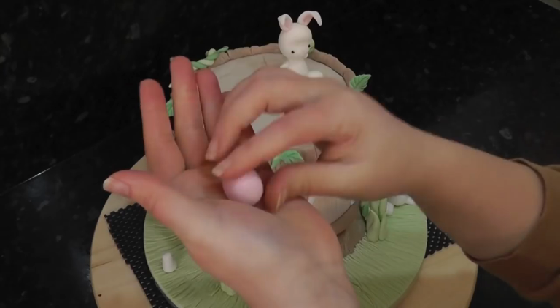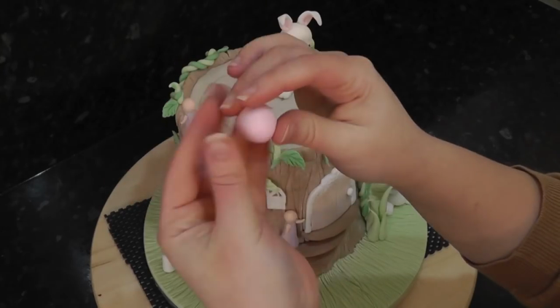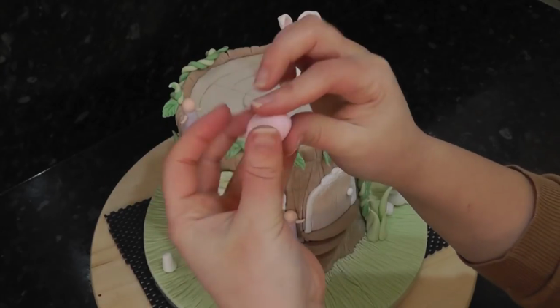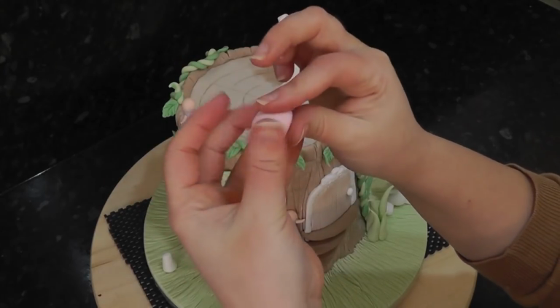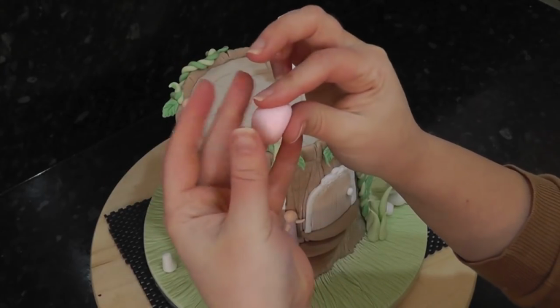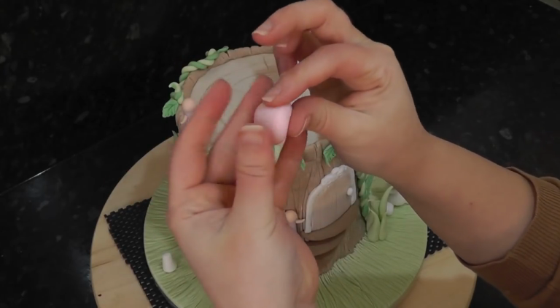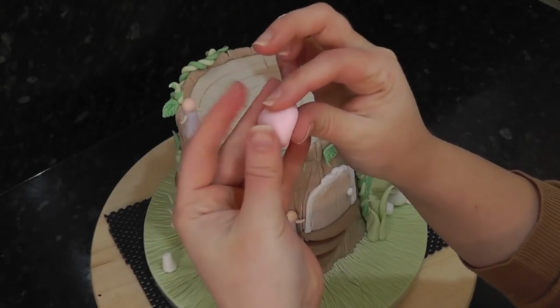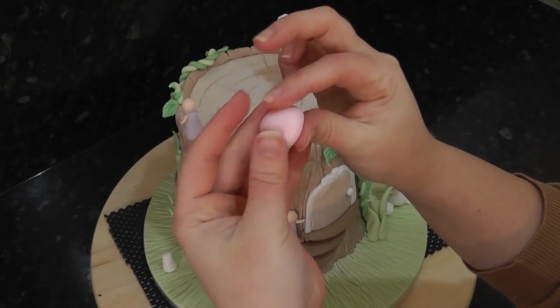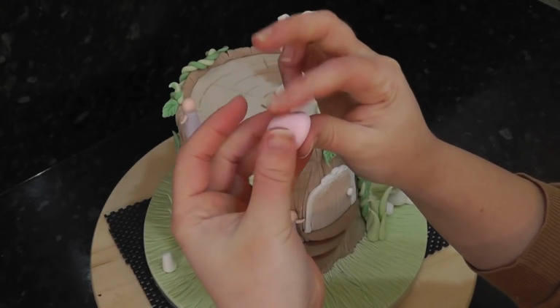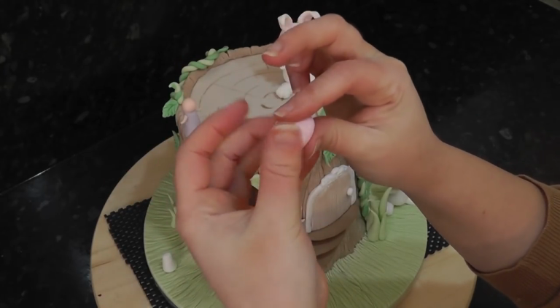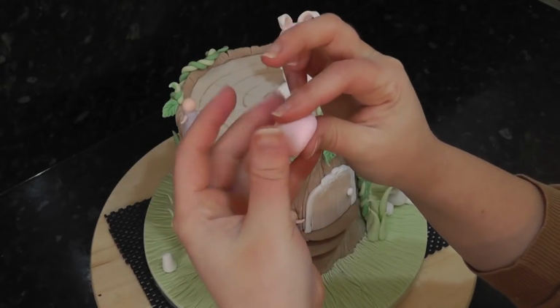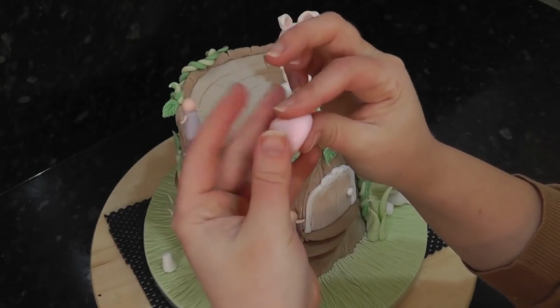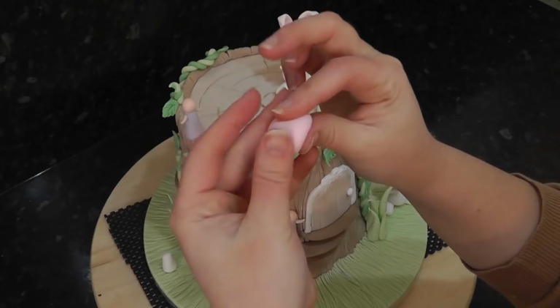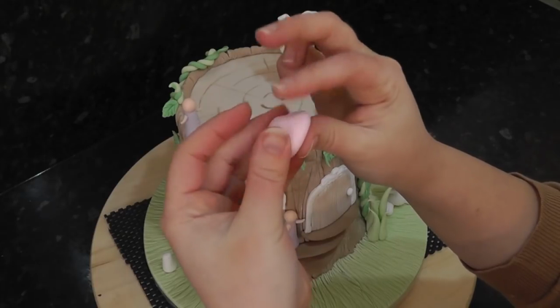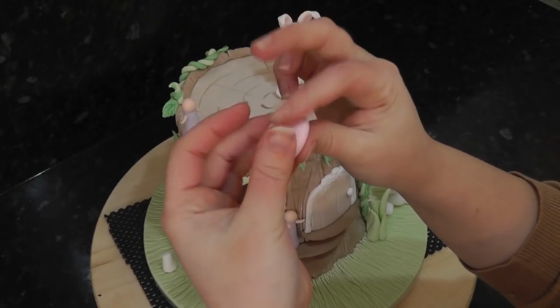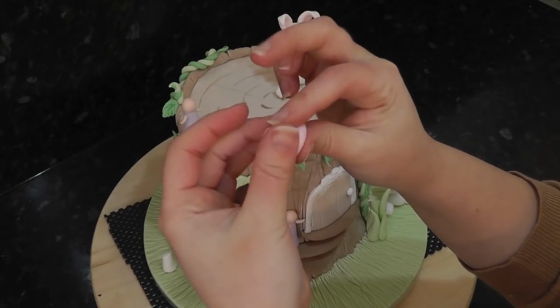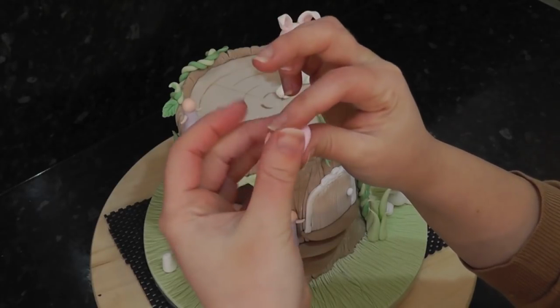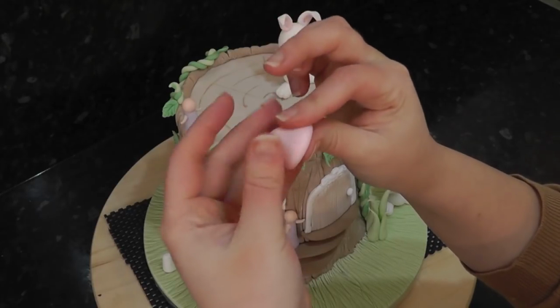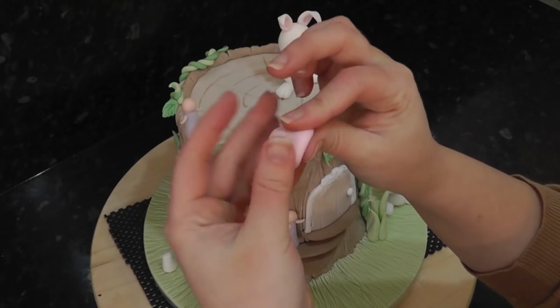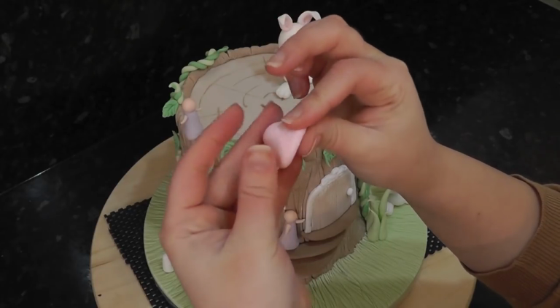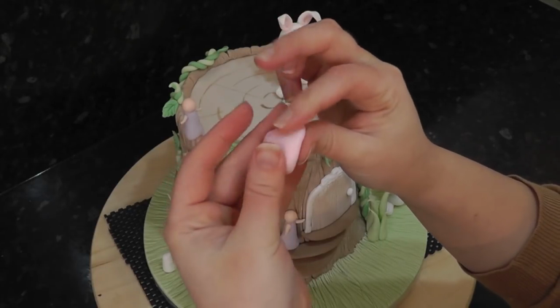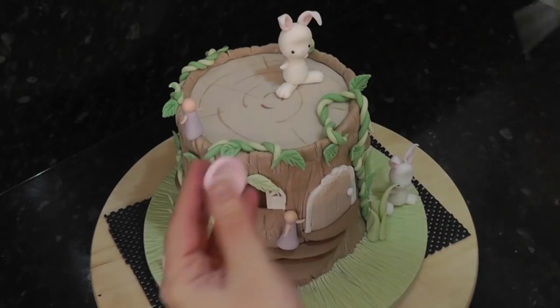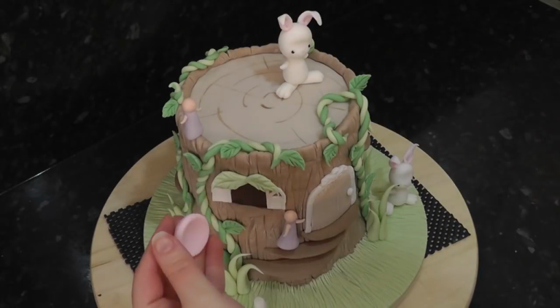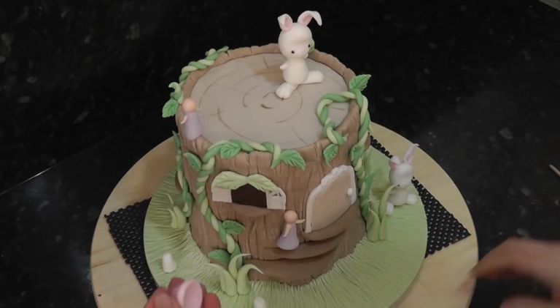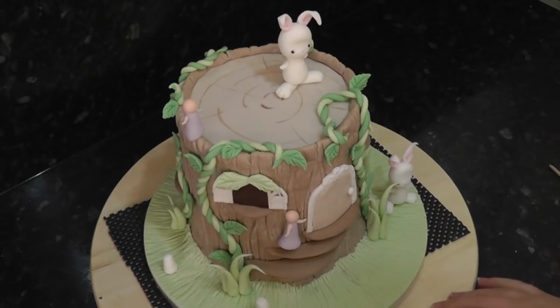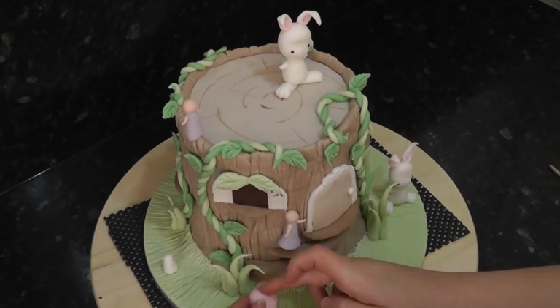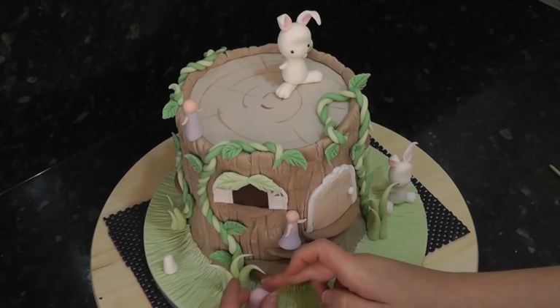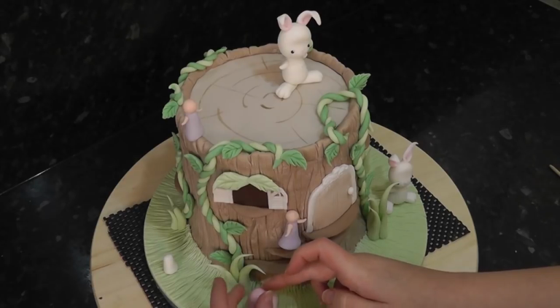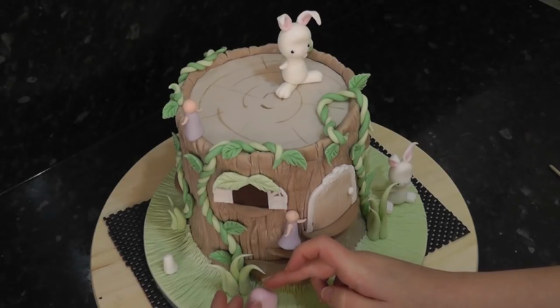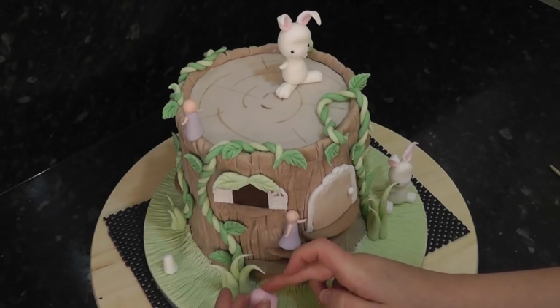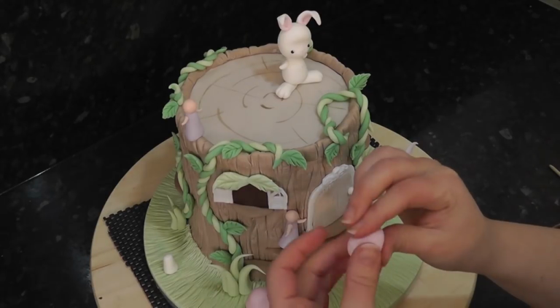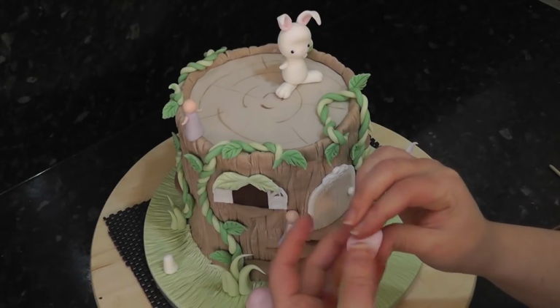Whilst those firm up, we can work on the toadstools. Using pale pink, create a slightly hollowed cone with your thumb in the base. Attach these to the tops of the stalks with water.